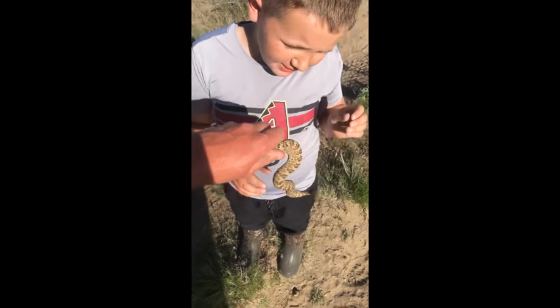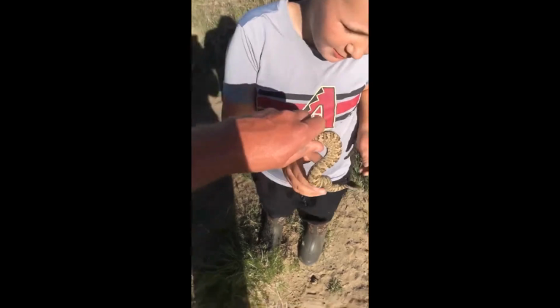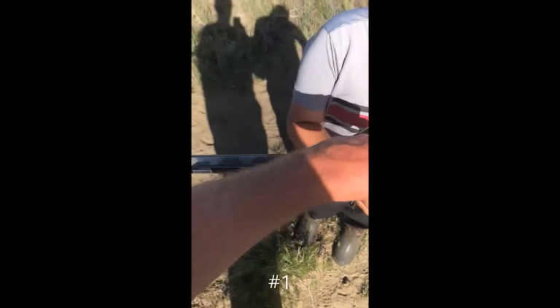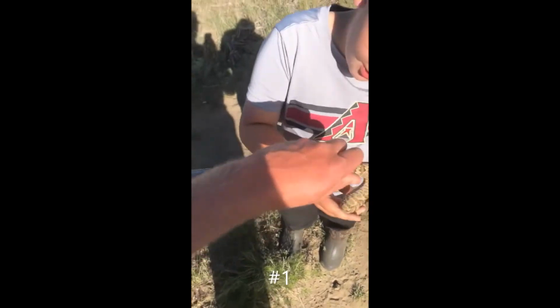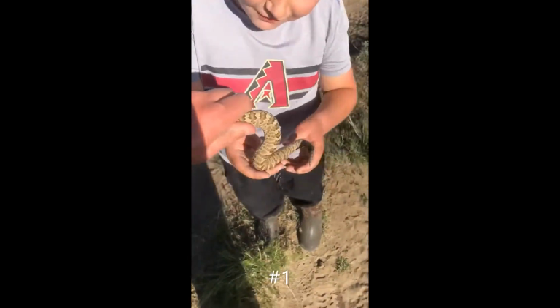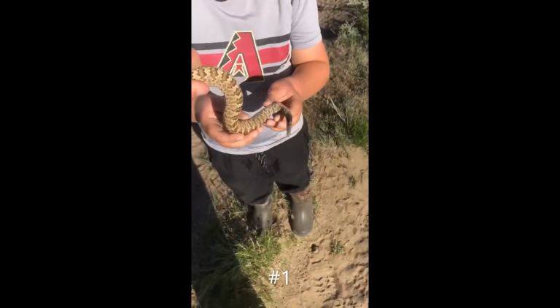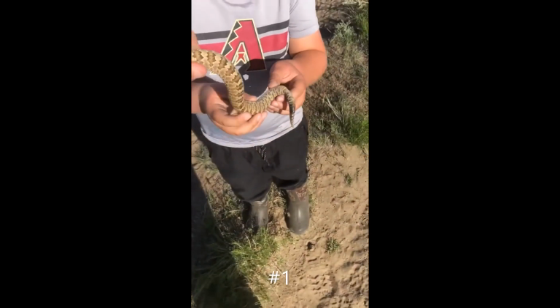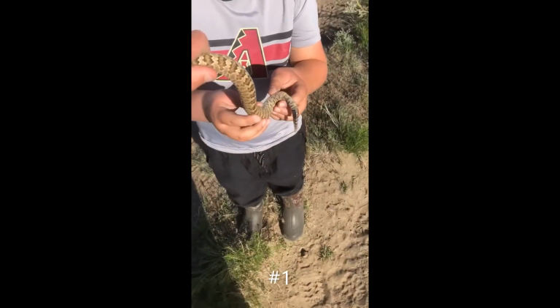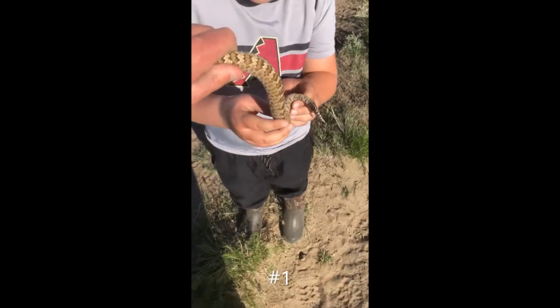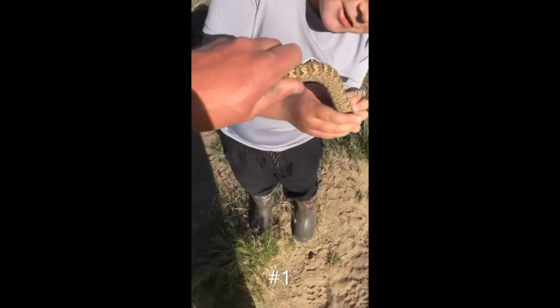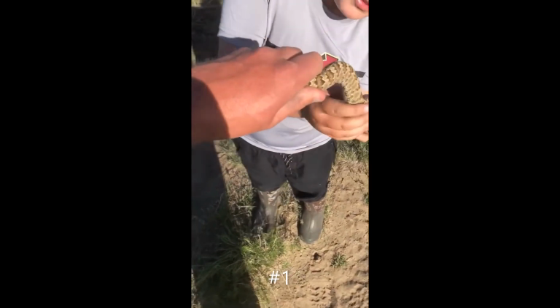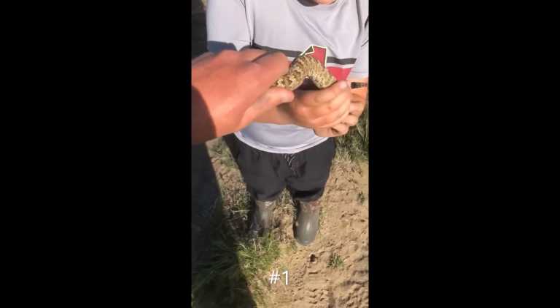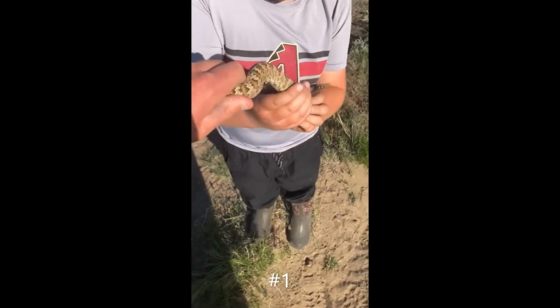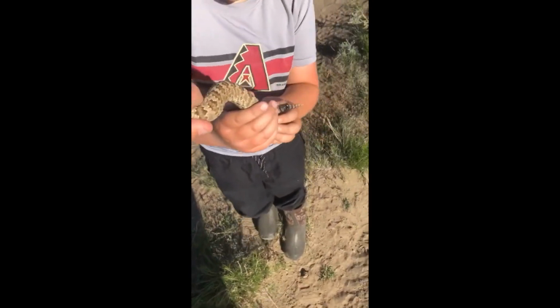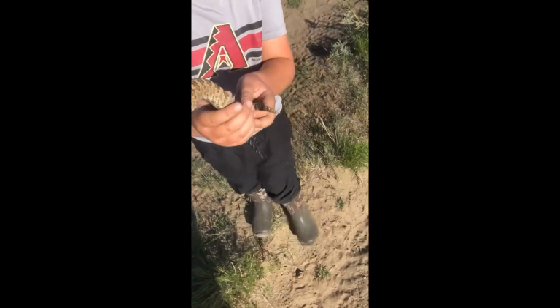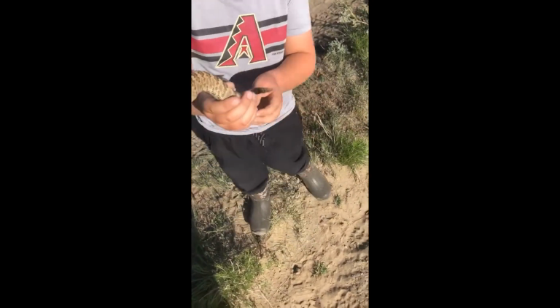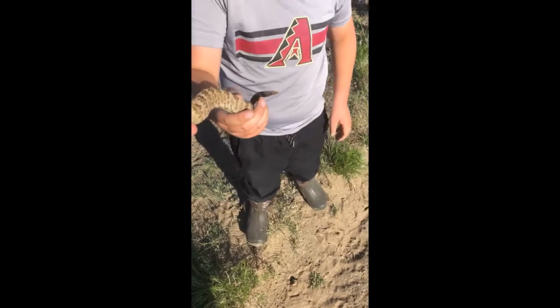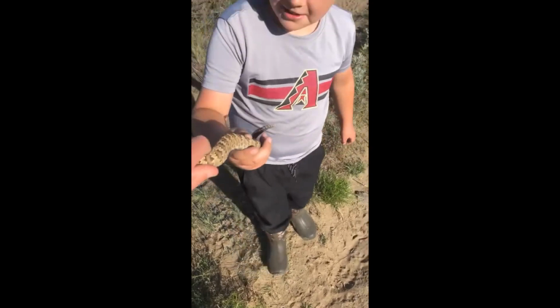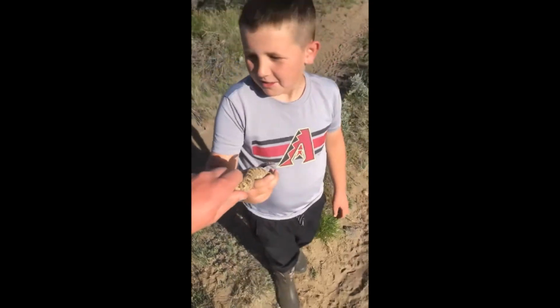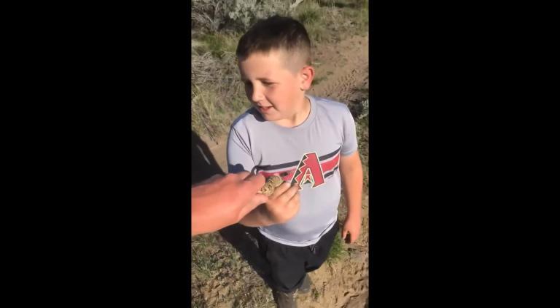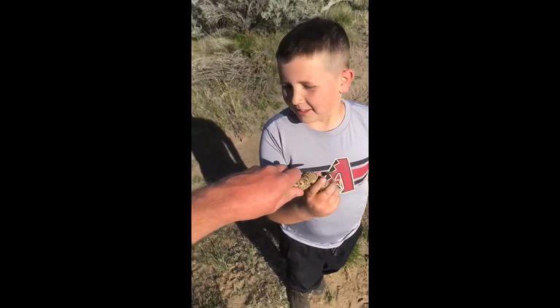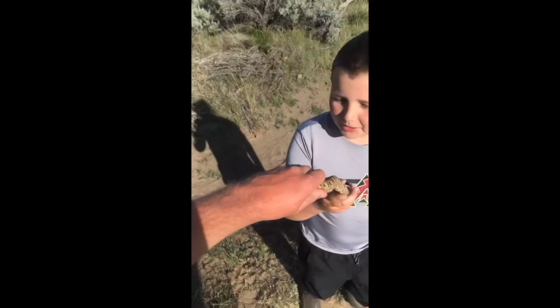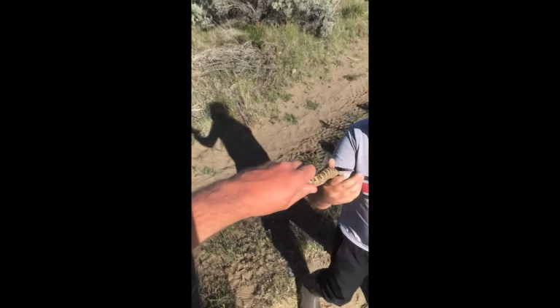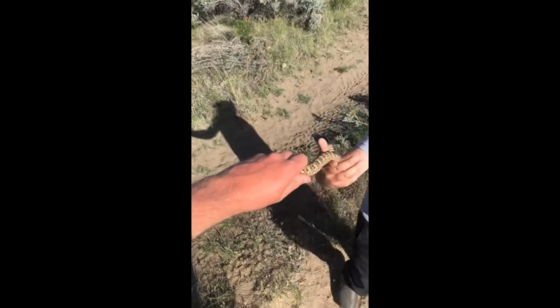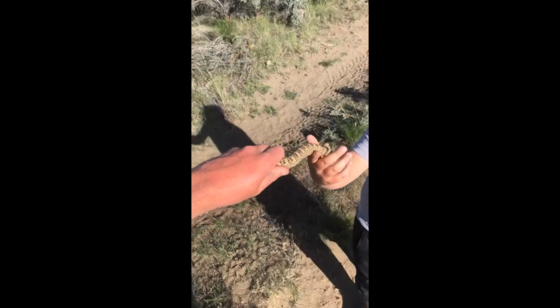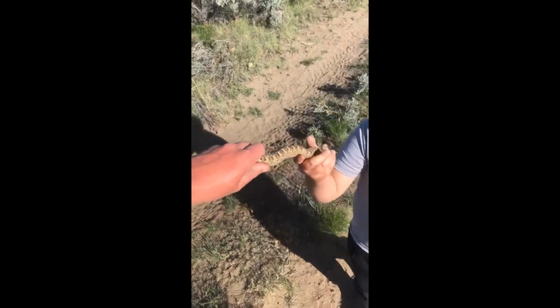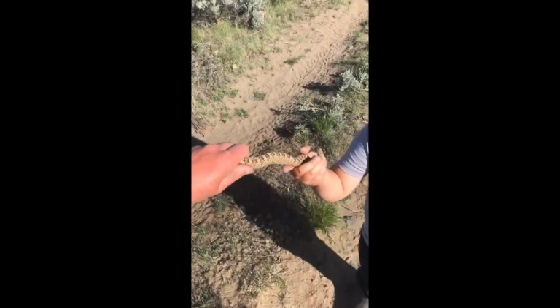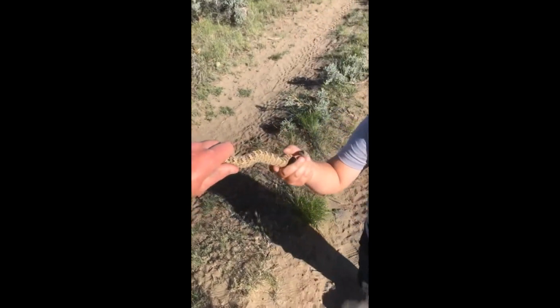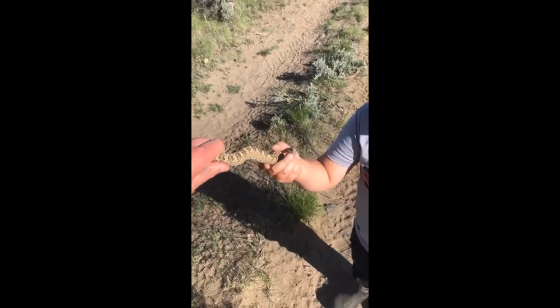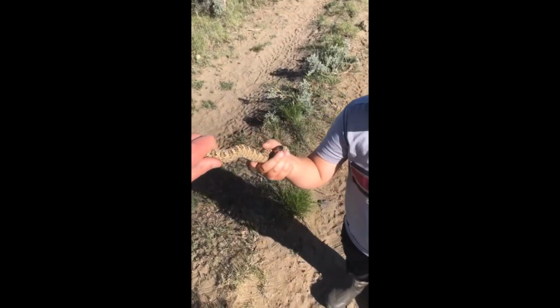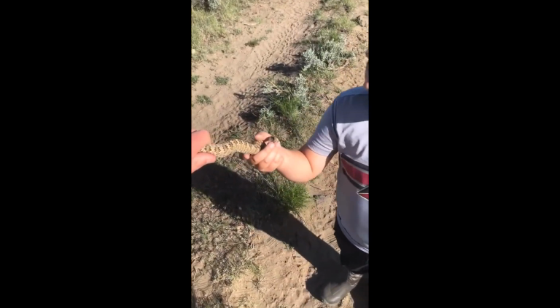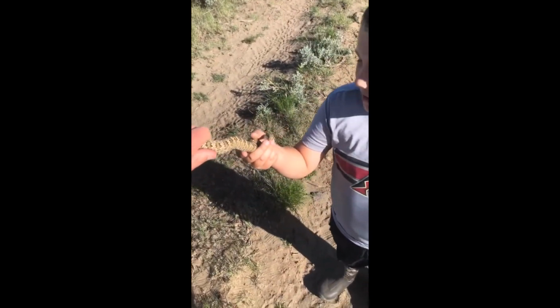We're here looking for rattlesnake. Here's one that we just caught. I let him go a few times - he went into some brush, but we were able to catch him again.